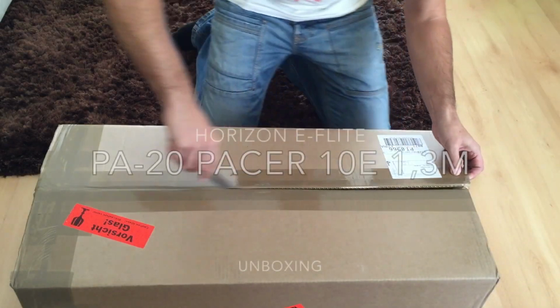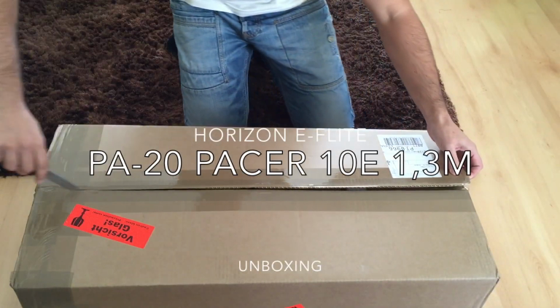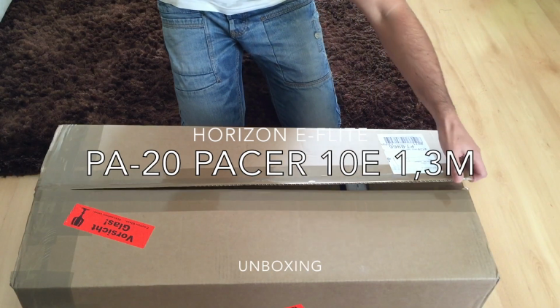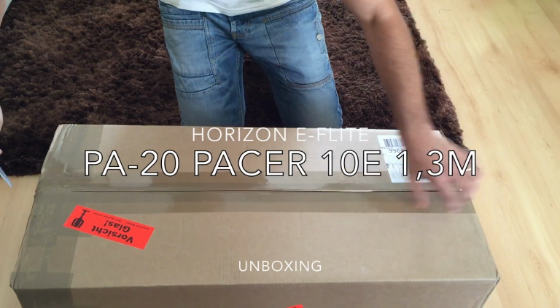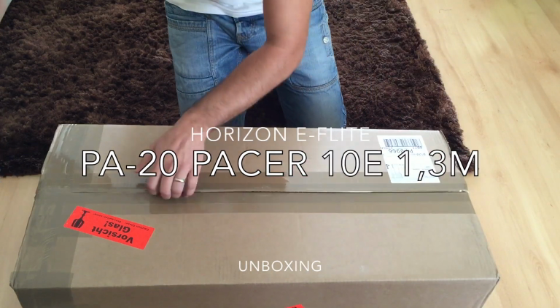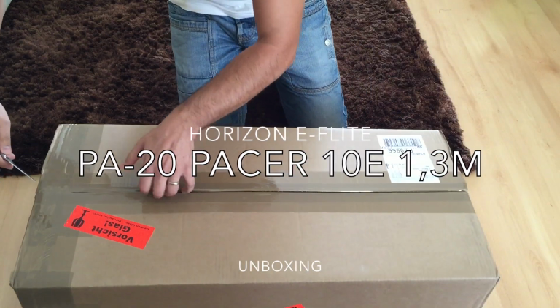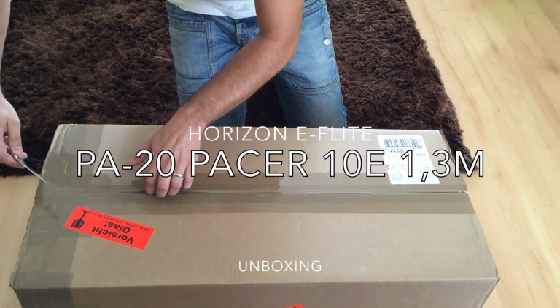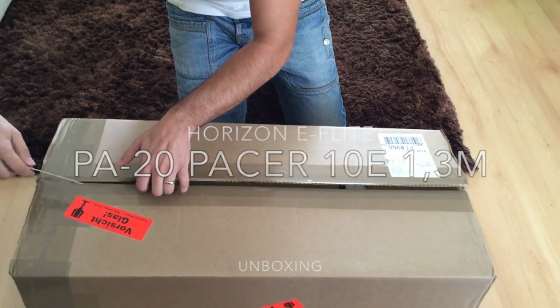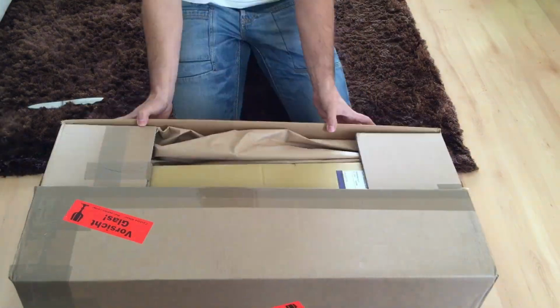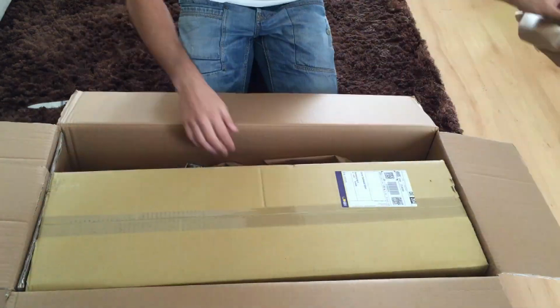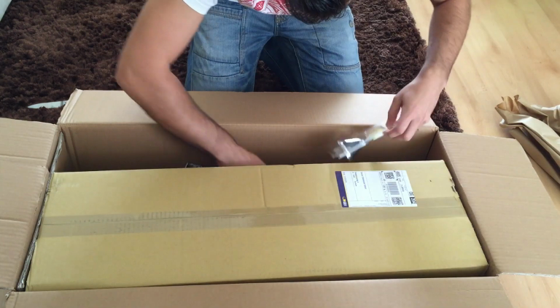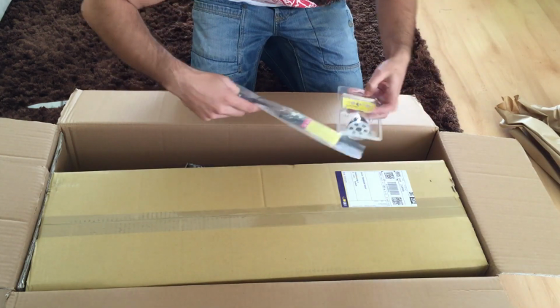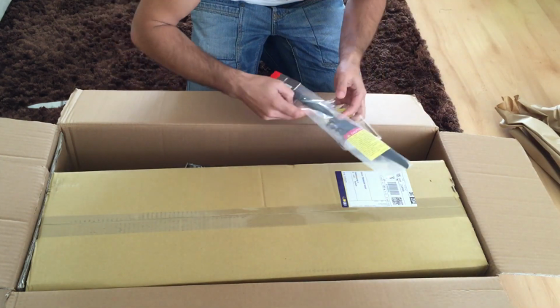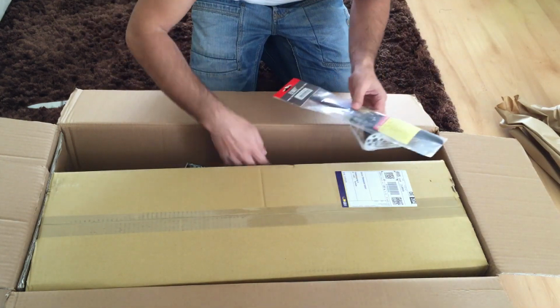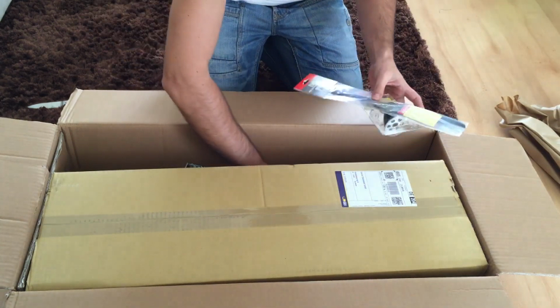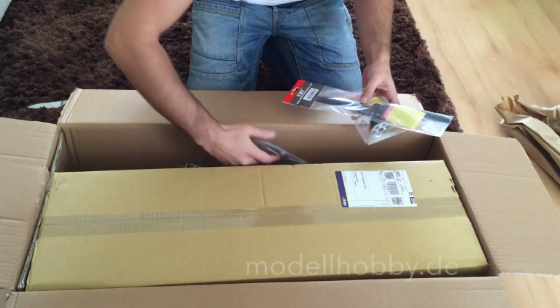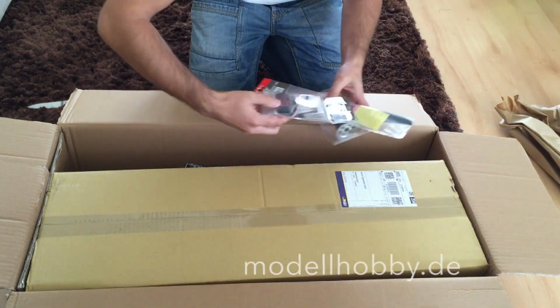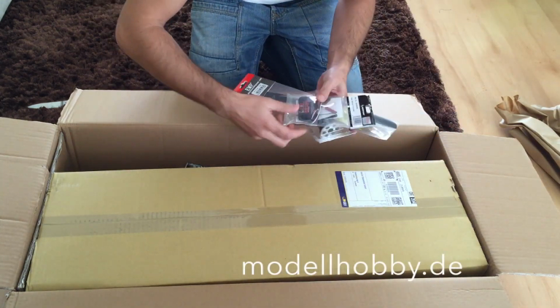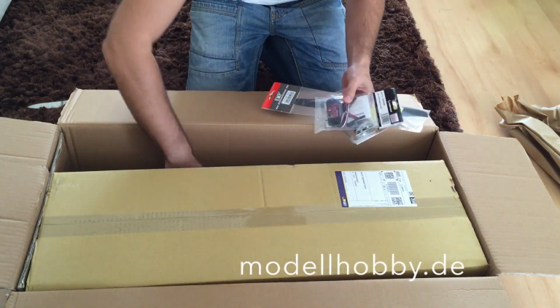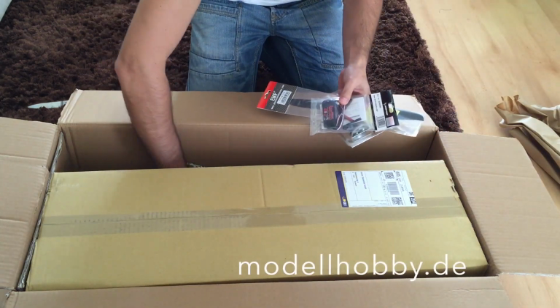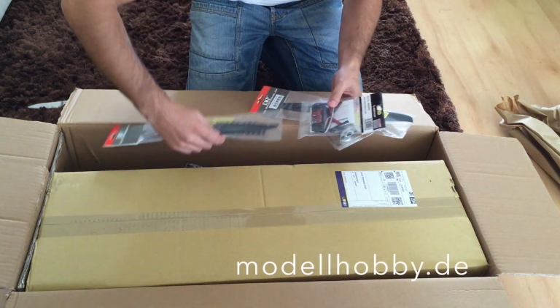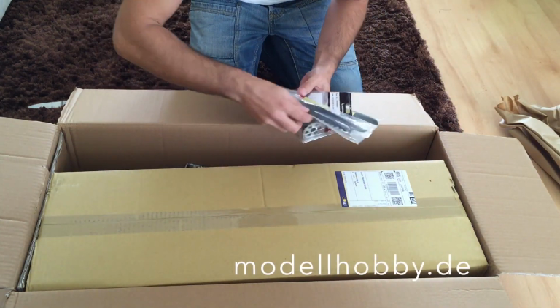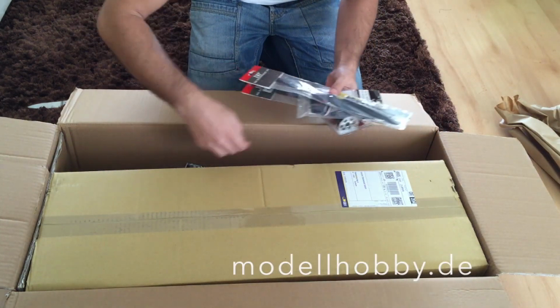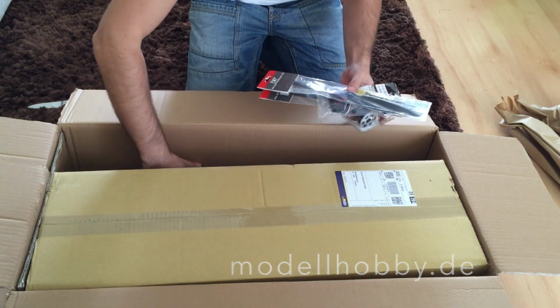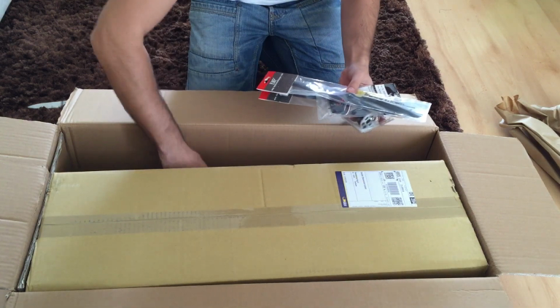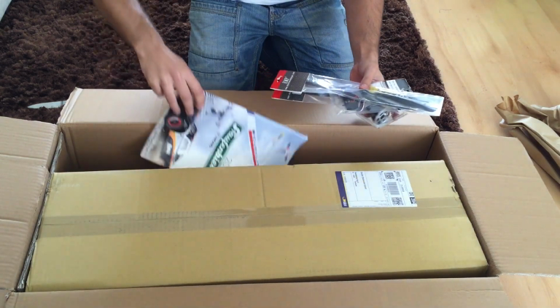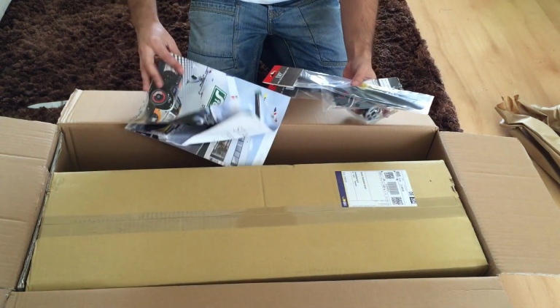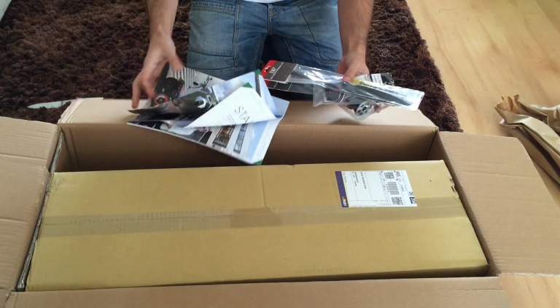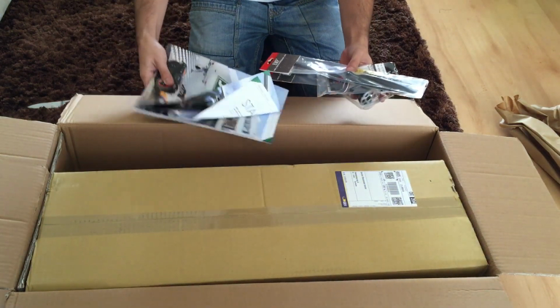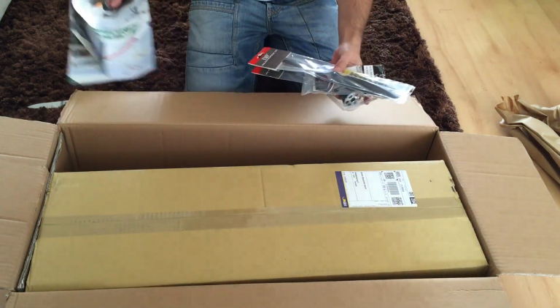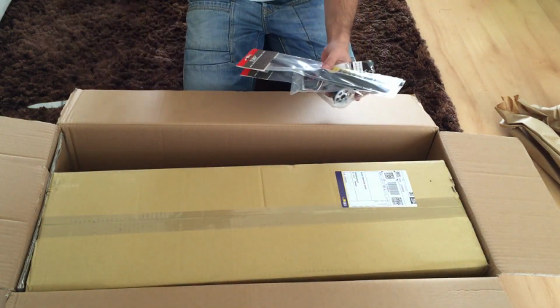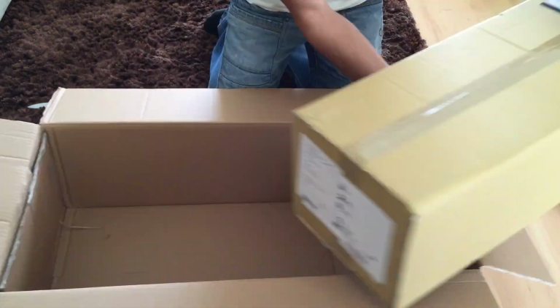Hey YouTube! Welcome to my unboxing of the E-Flight PA20 Pacer! I got this from modelhobby.de. Here I am taking out the propeller, spanner and ESC which I ordered along with the plane.